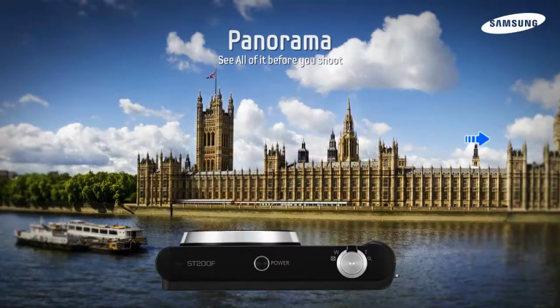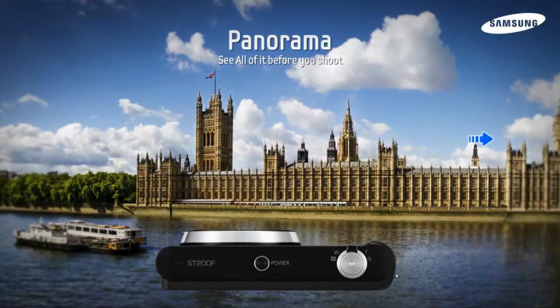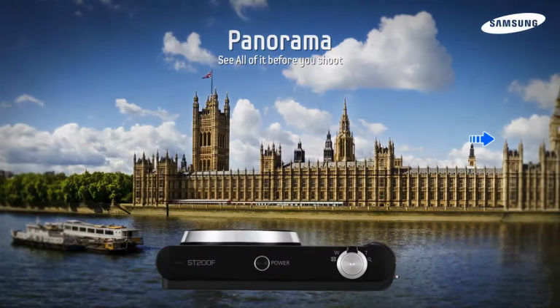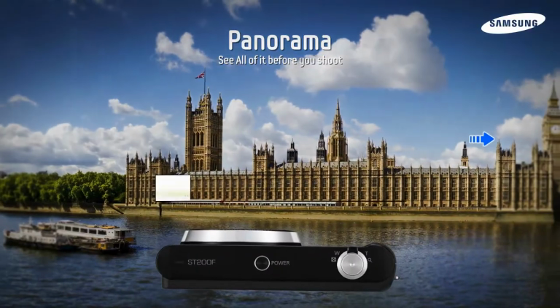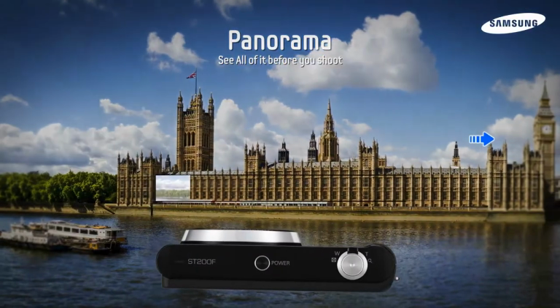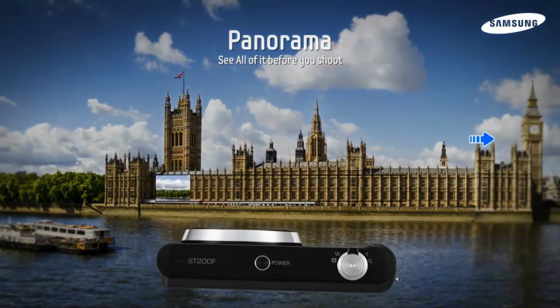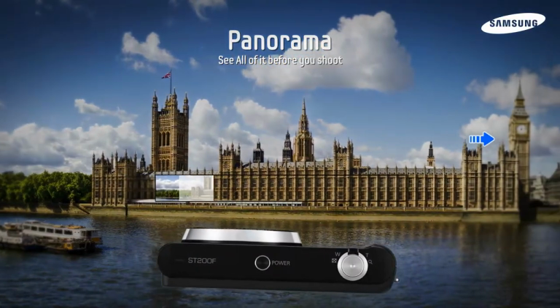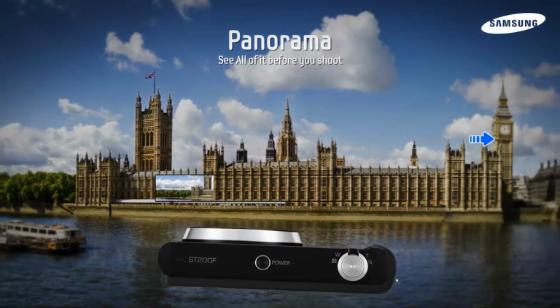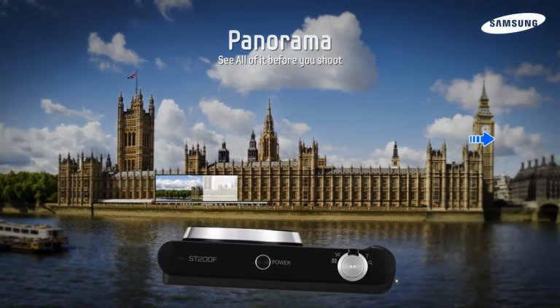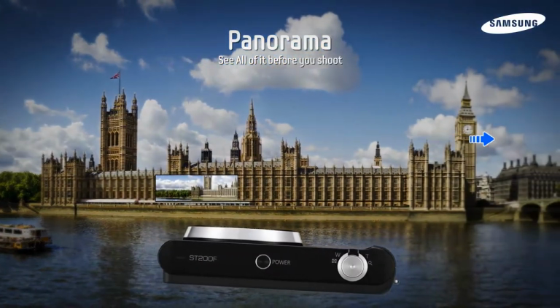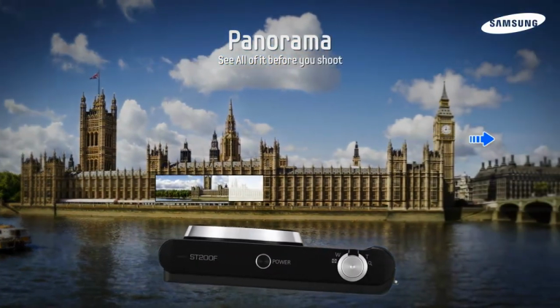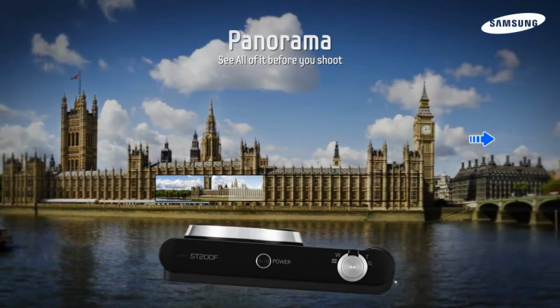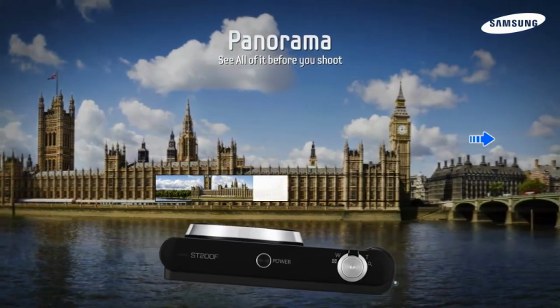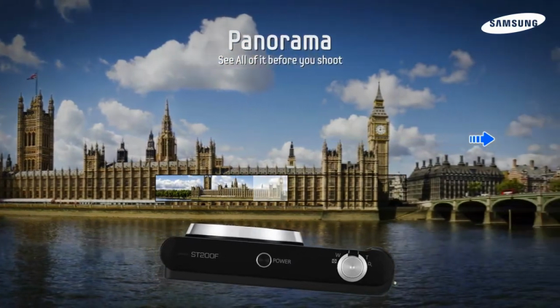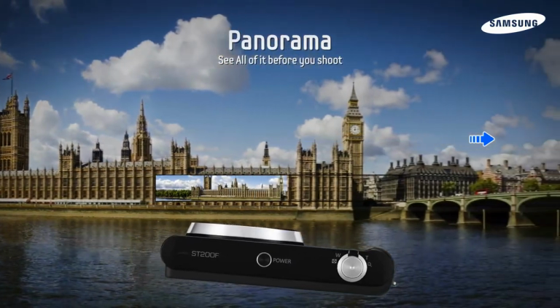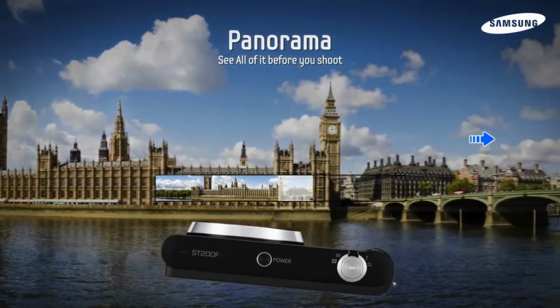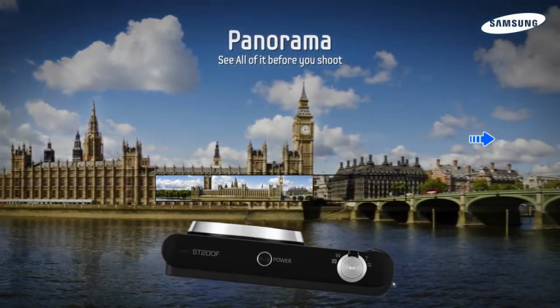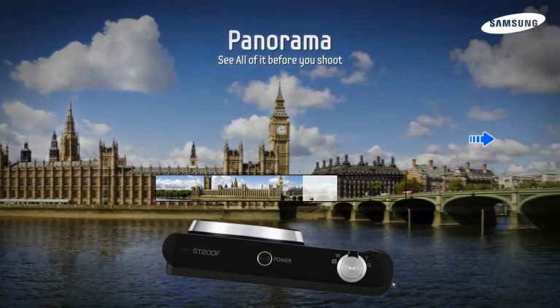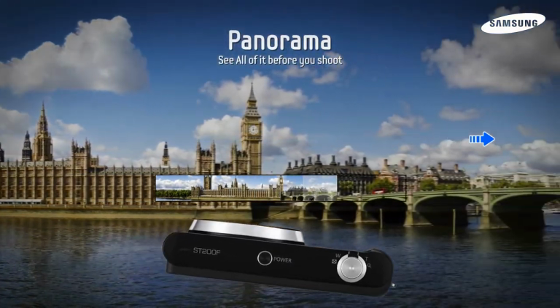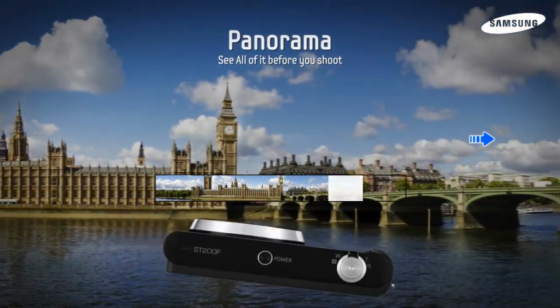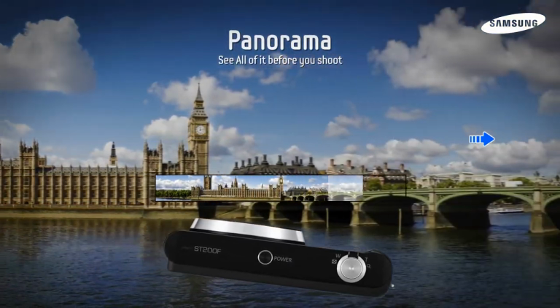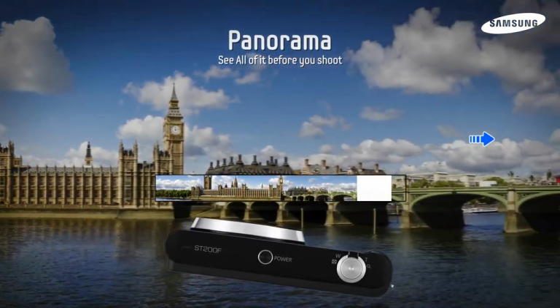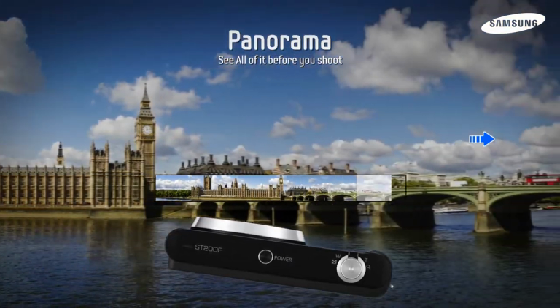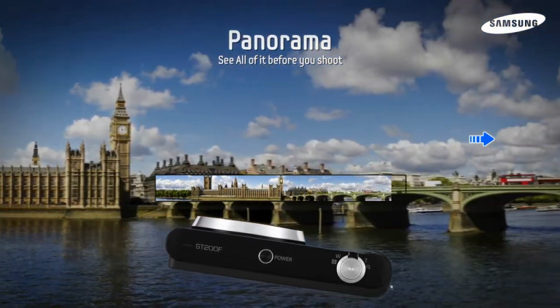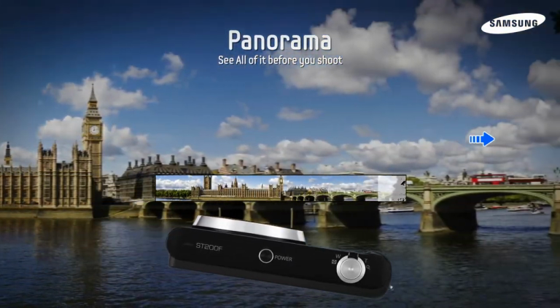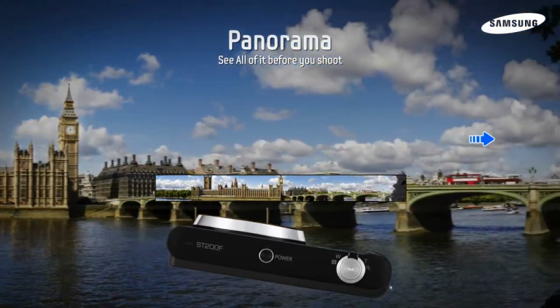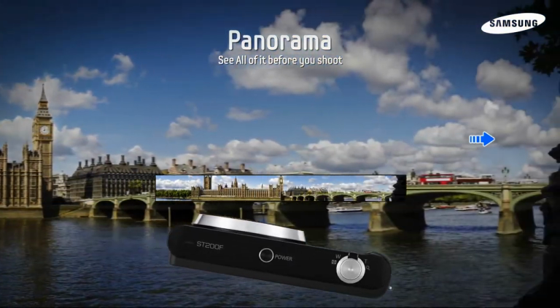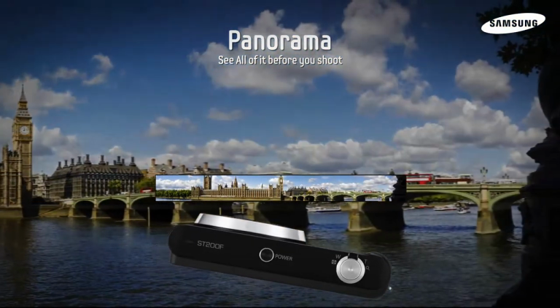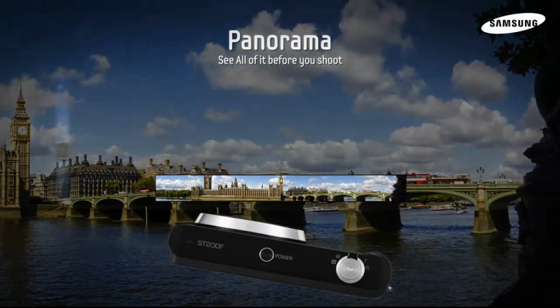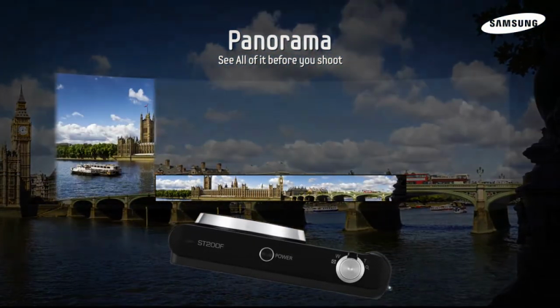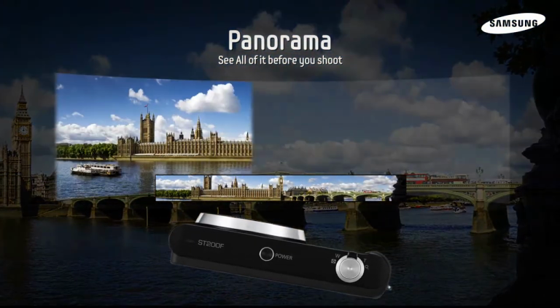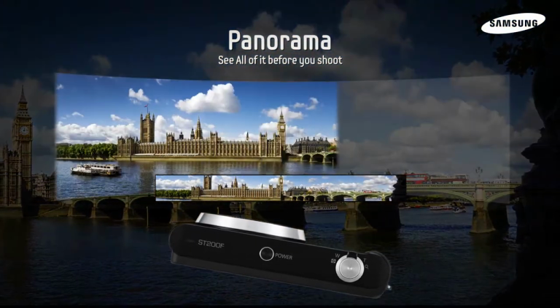It makes taking panorama shots fun and easy. Just press the shutter and pan — the camera will do the rest for you.